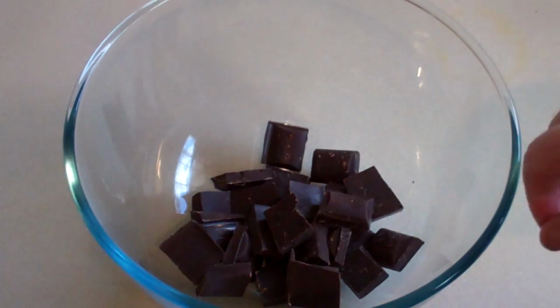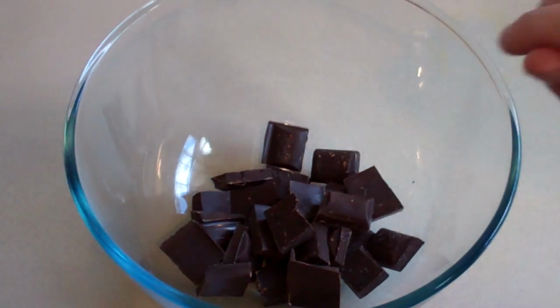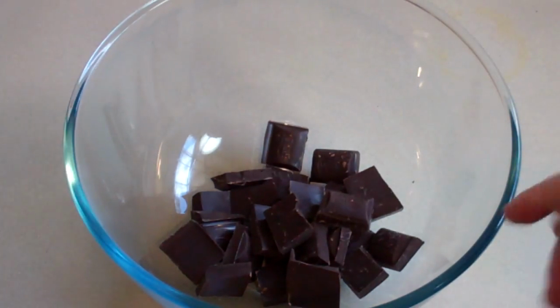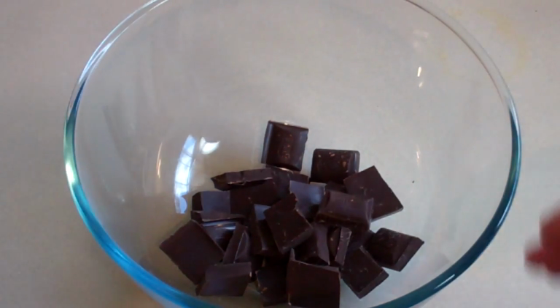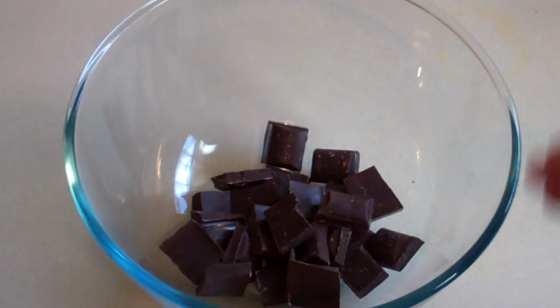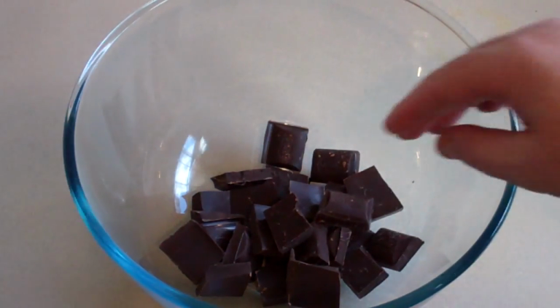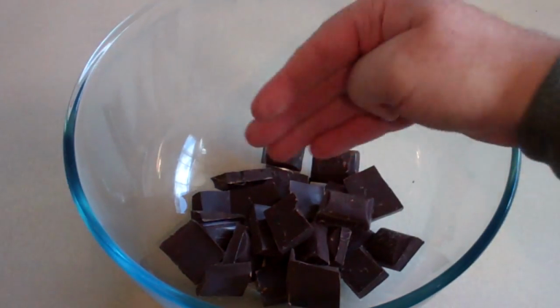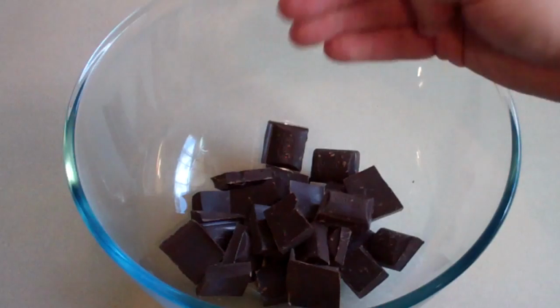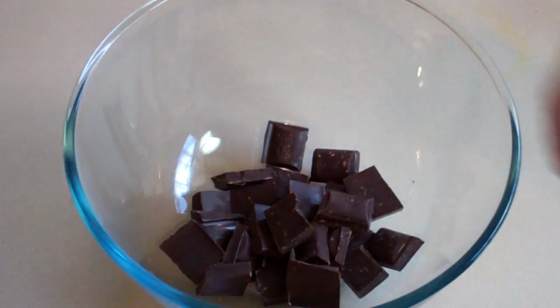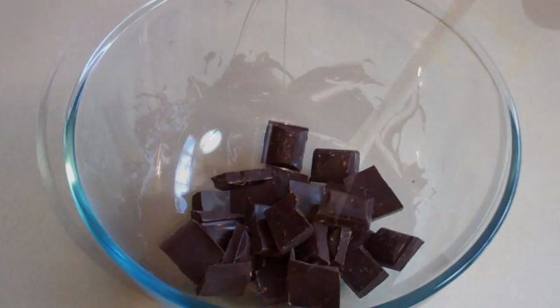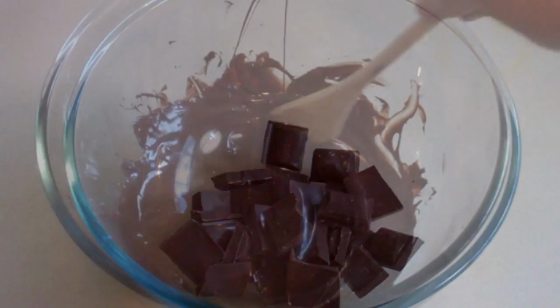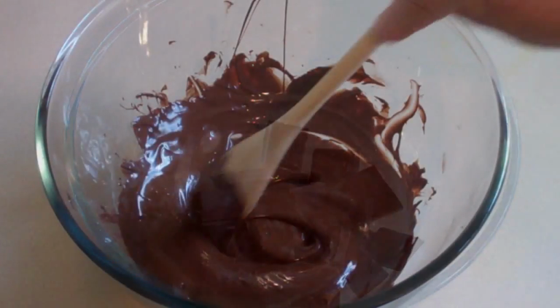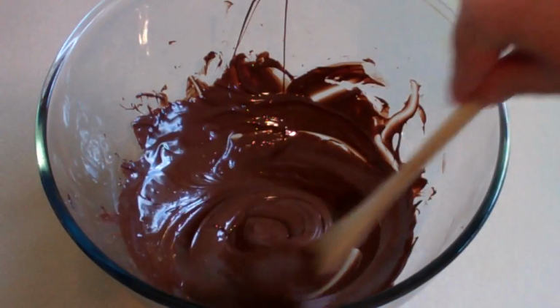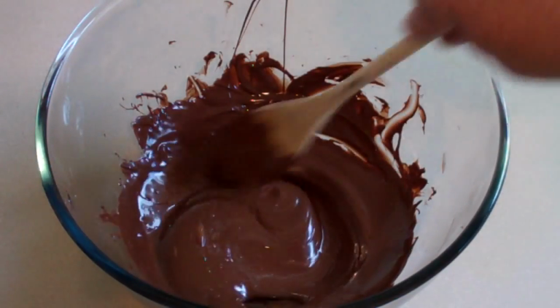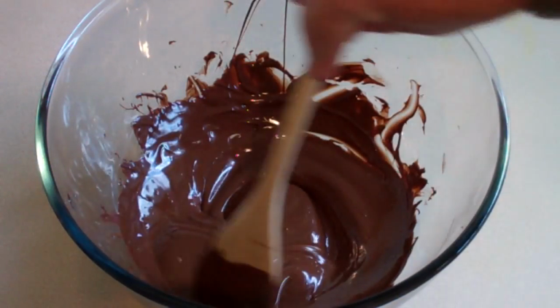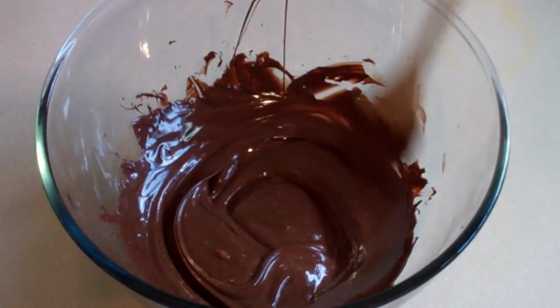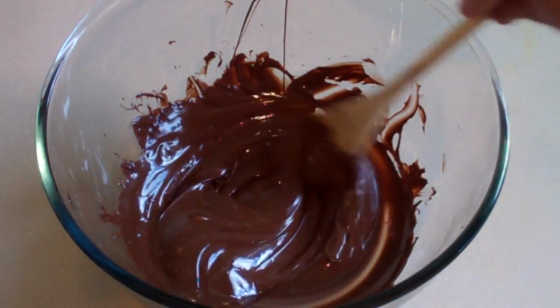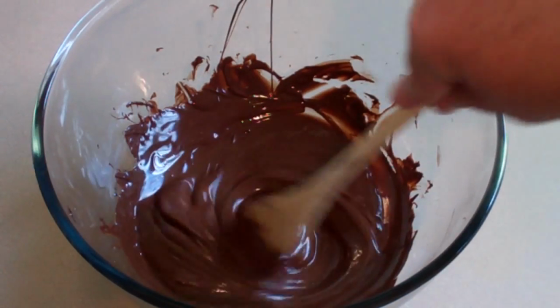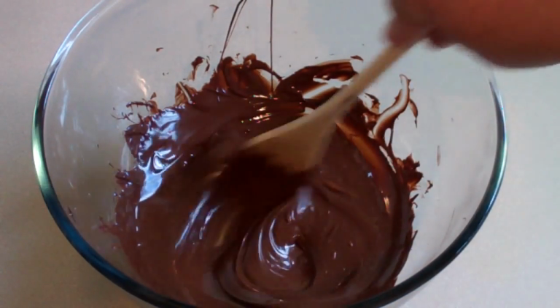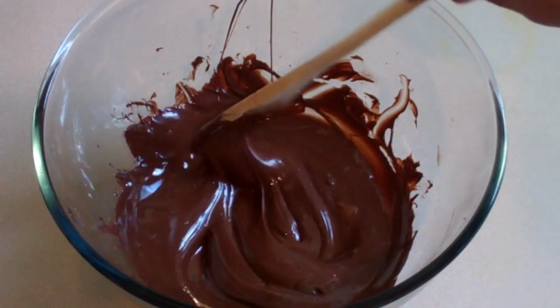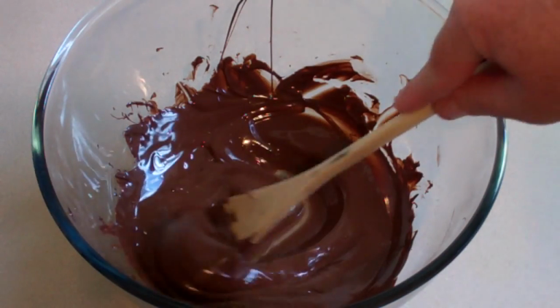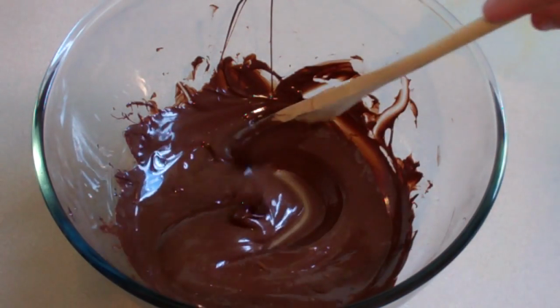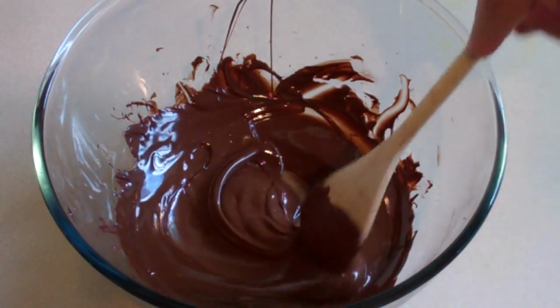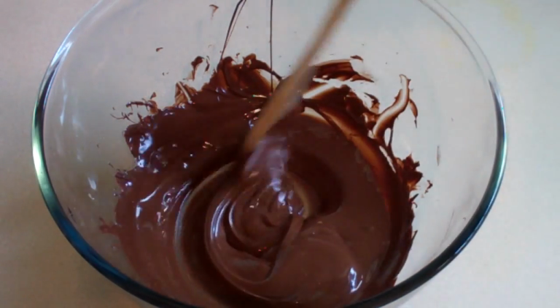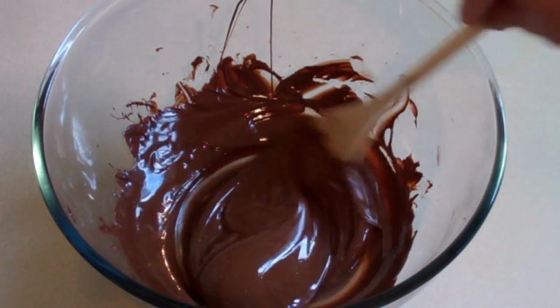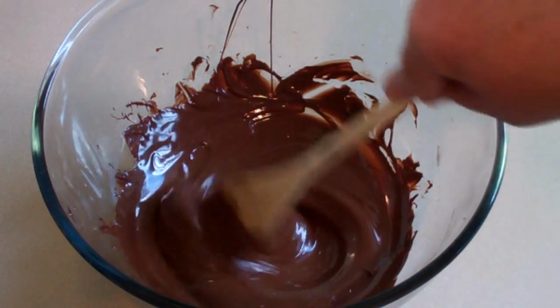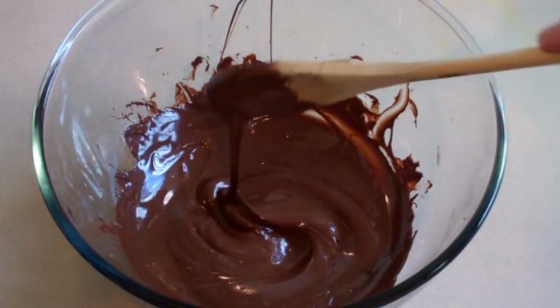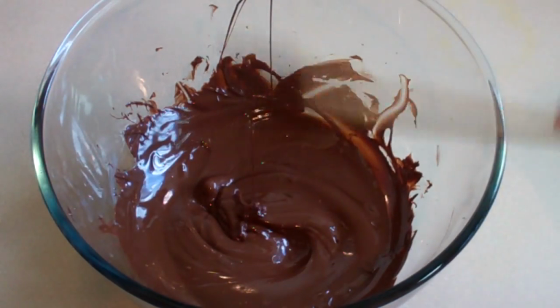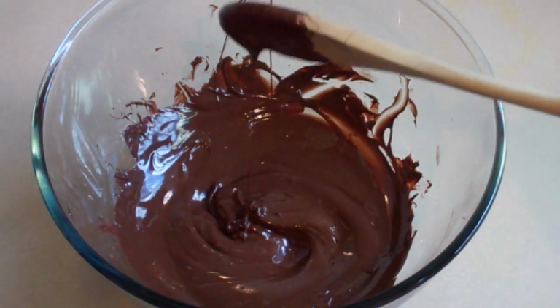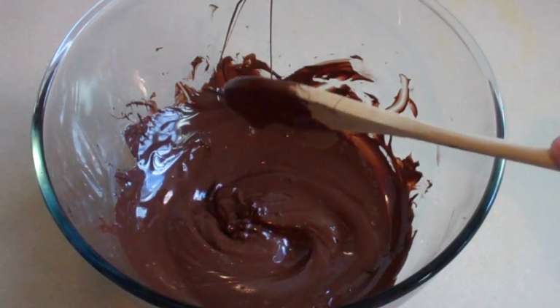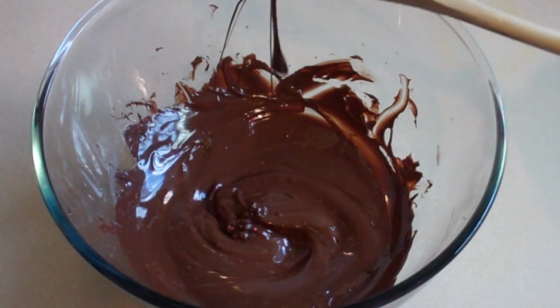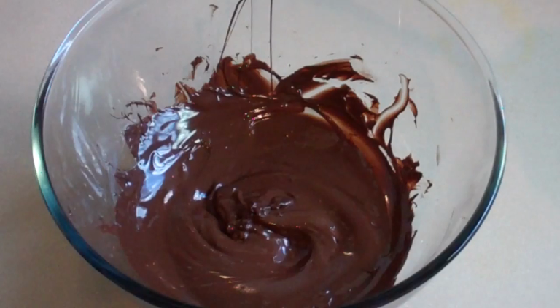Another 30 seconds, give it a stir, and just repeat that until it's melted. That's melted. Lovely. Now just let it cool for a few minutes and then we'll put the next bits in.